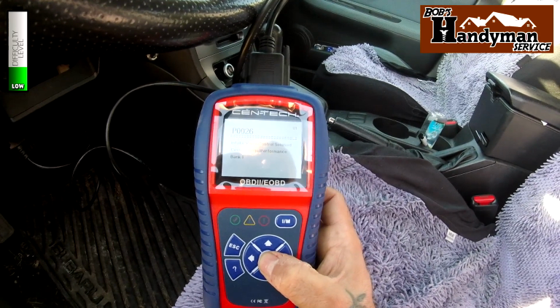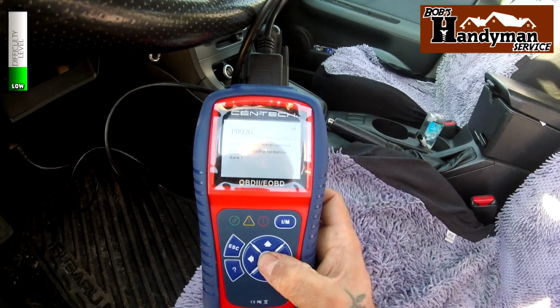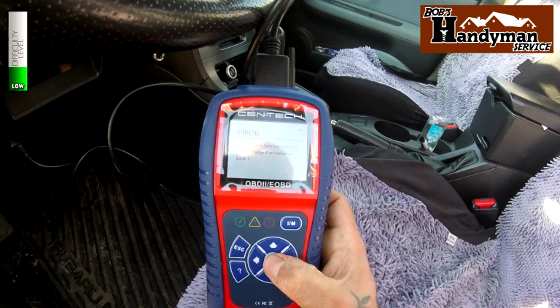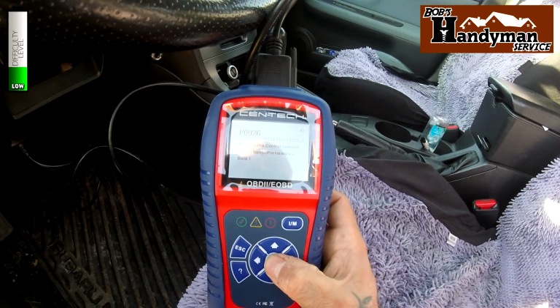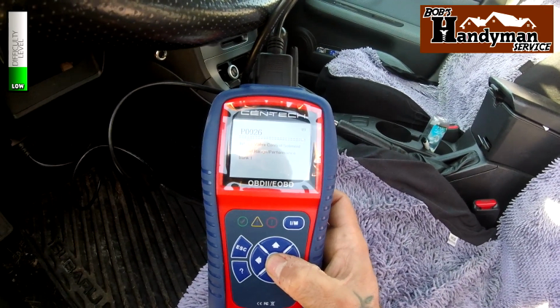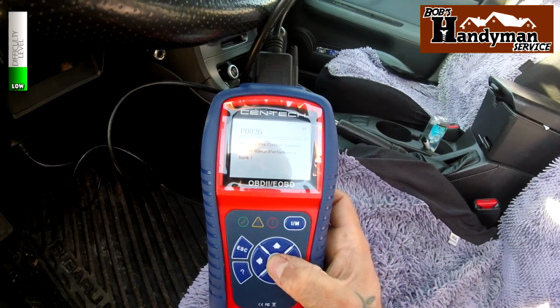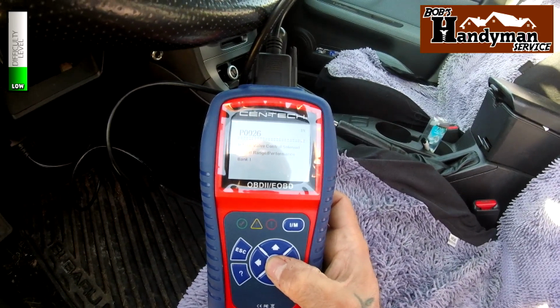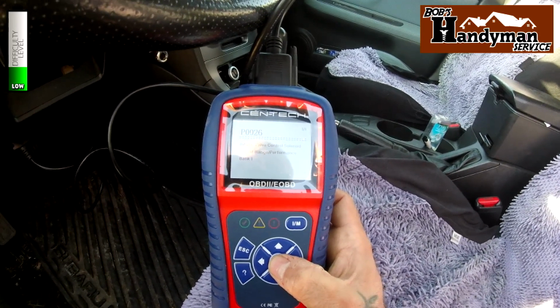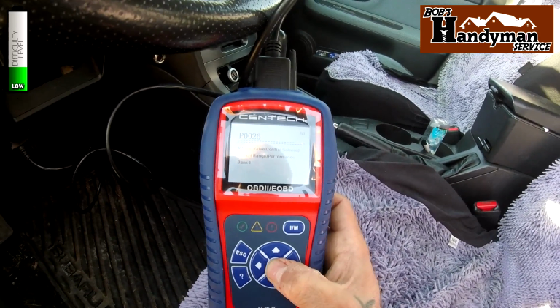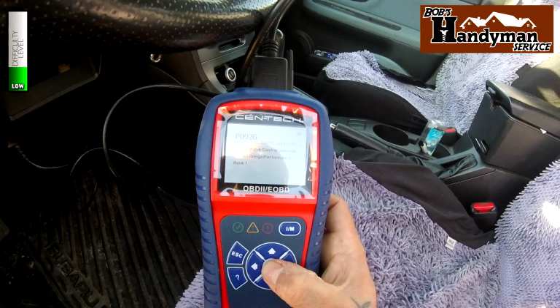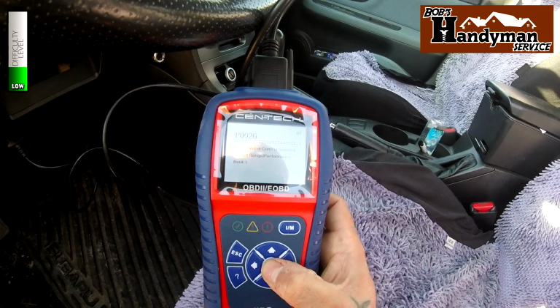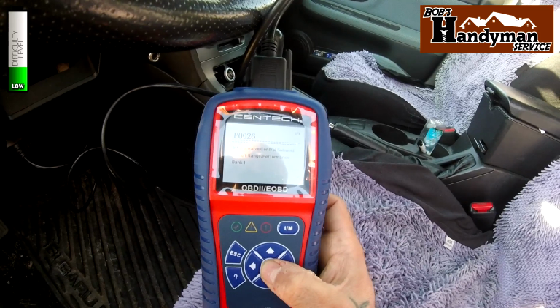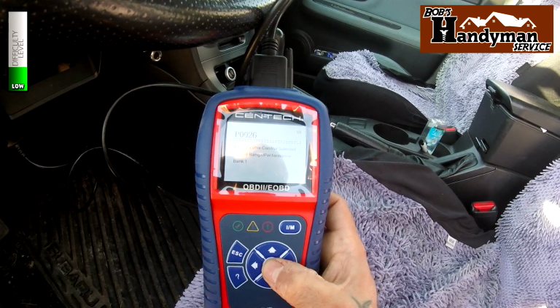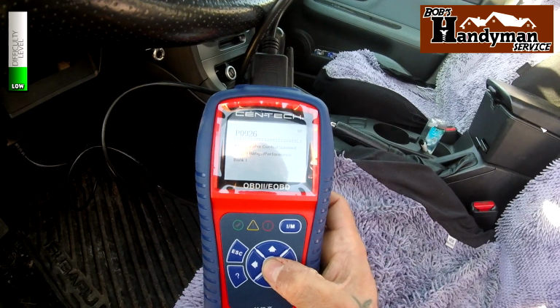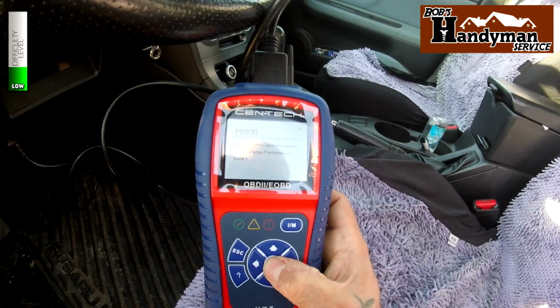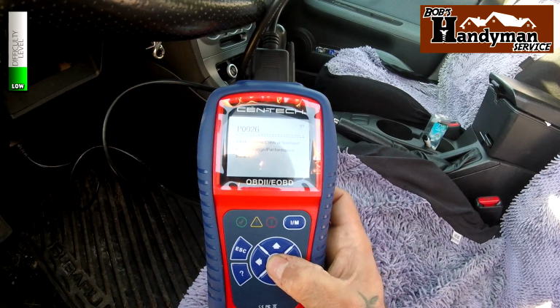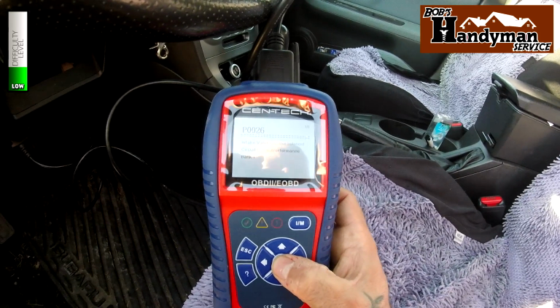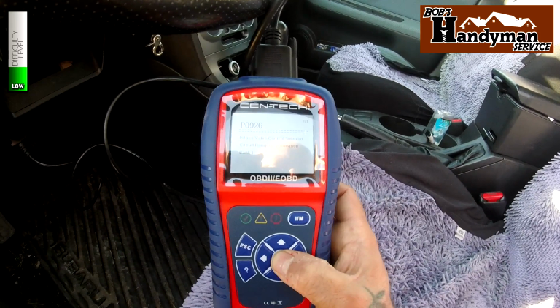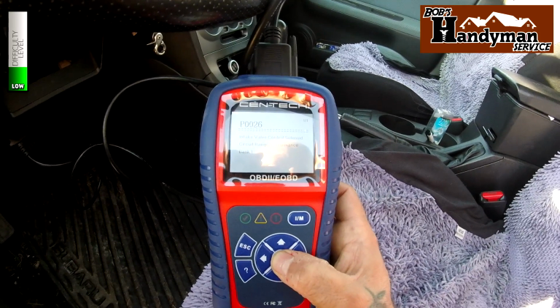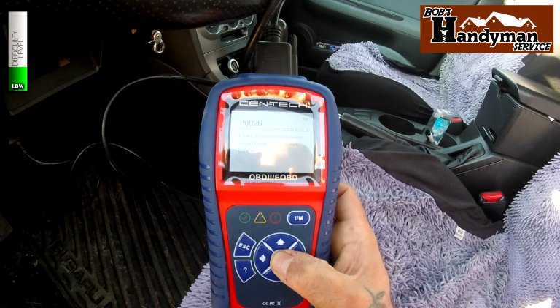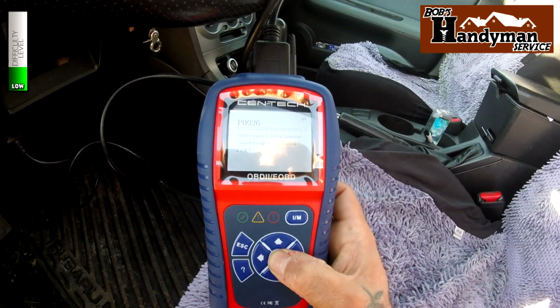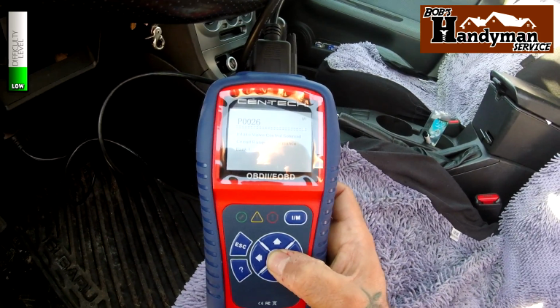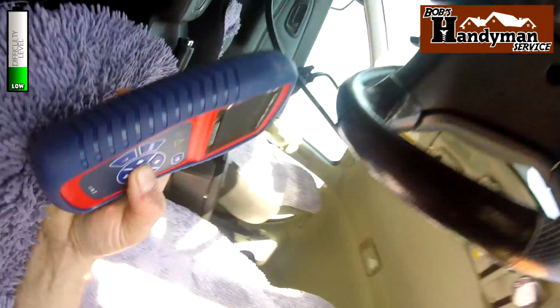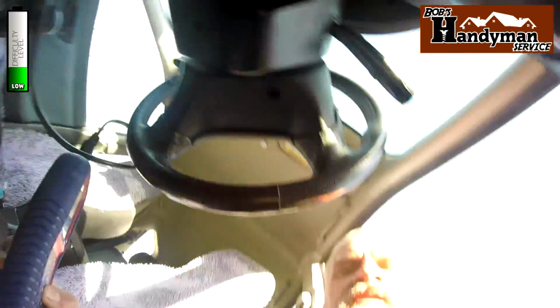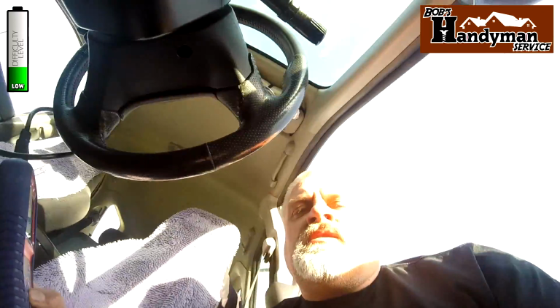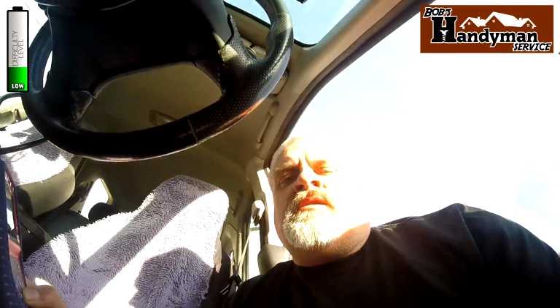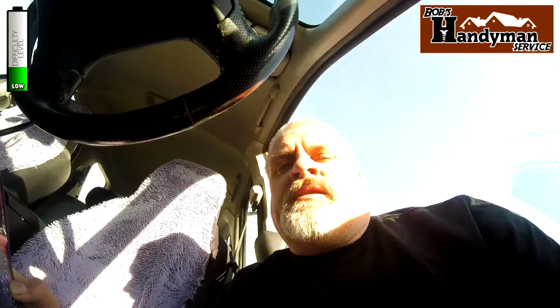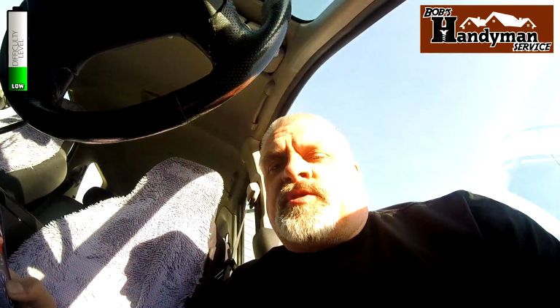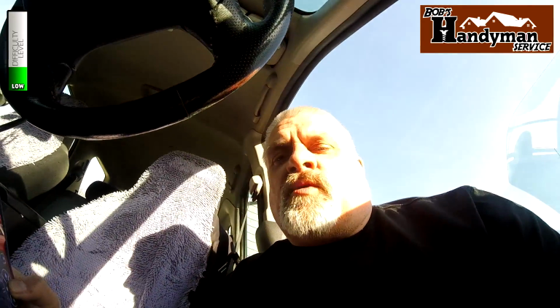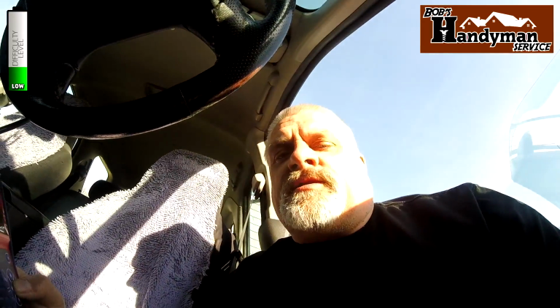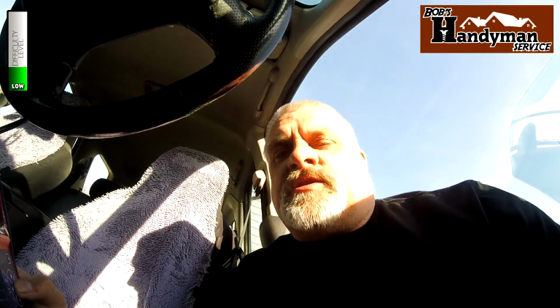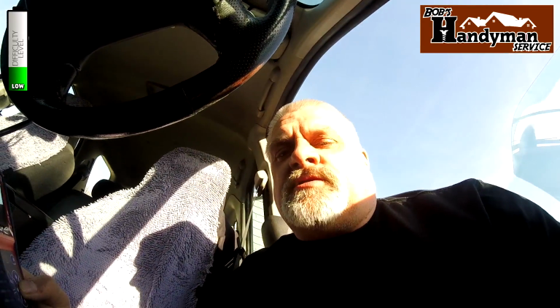Intake valve control solenoid circuit range/performance bank 1. Now I'm going to show you where it is and how to change it.